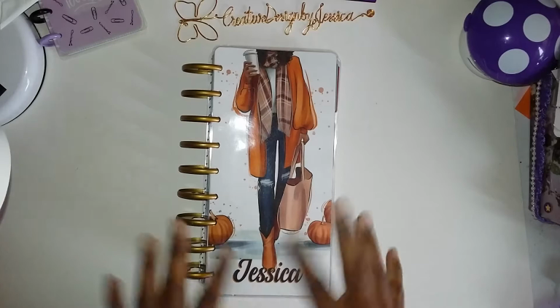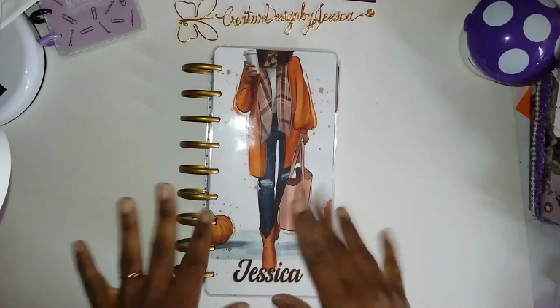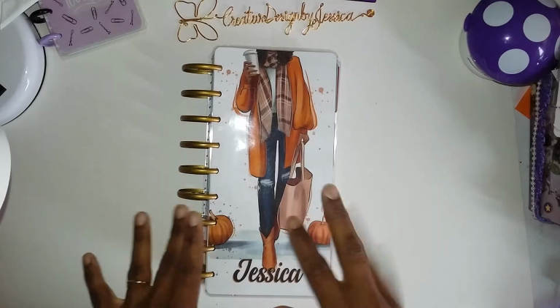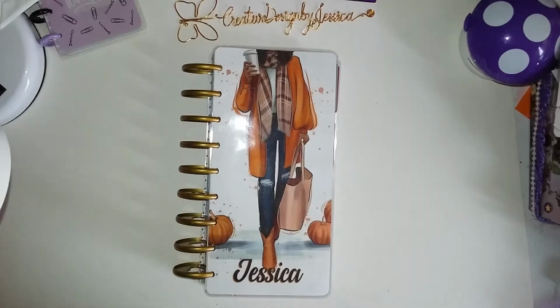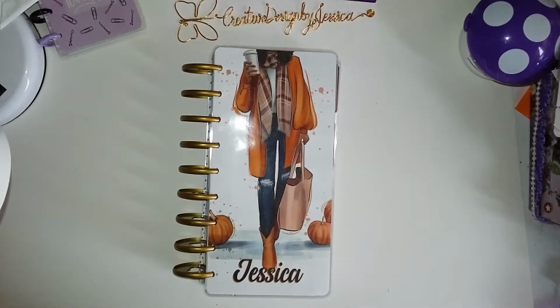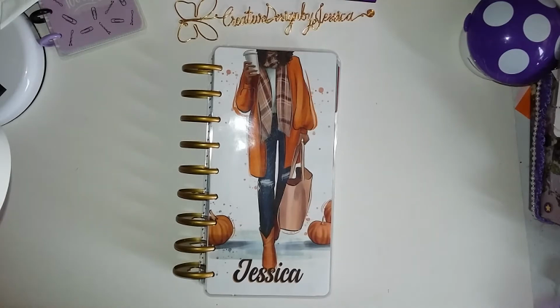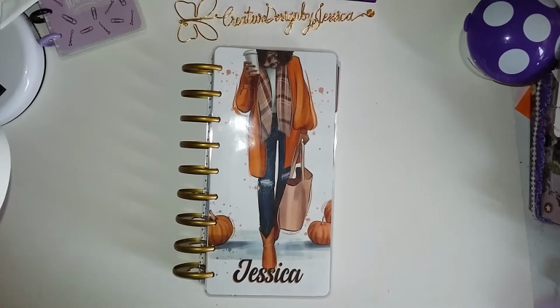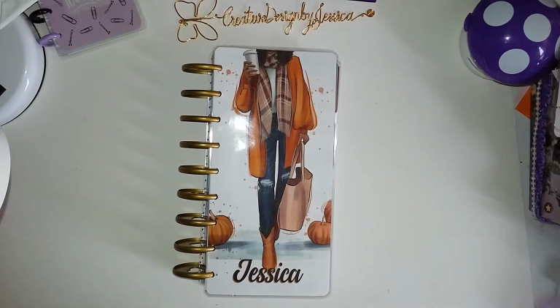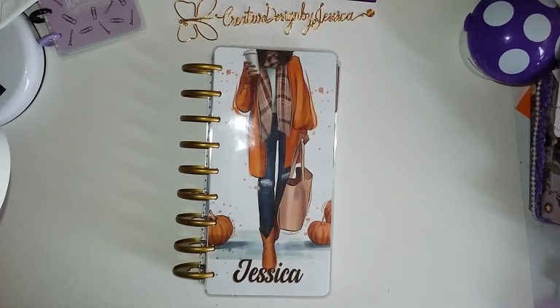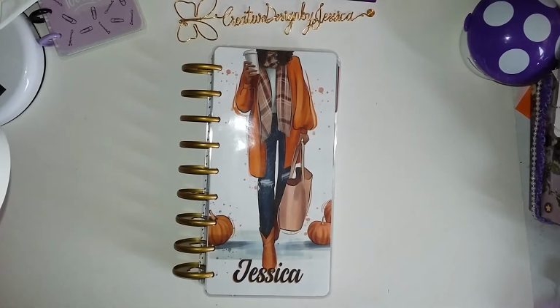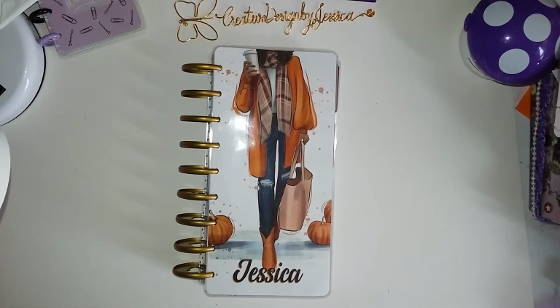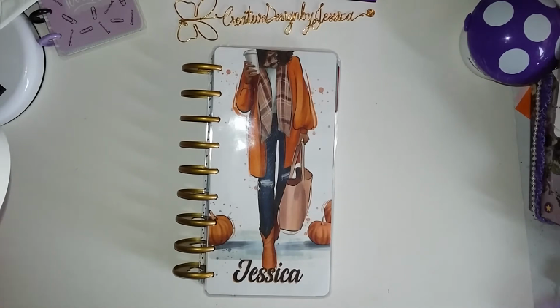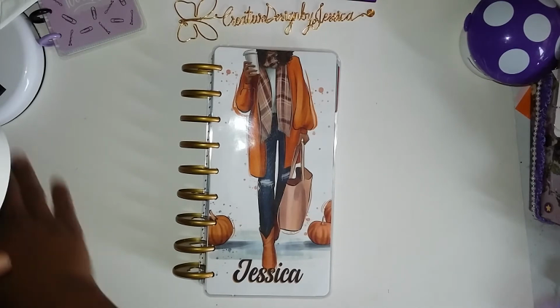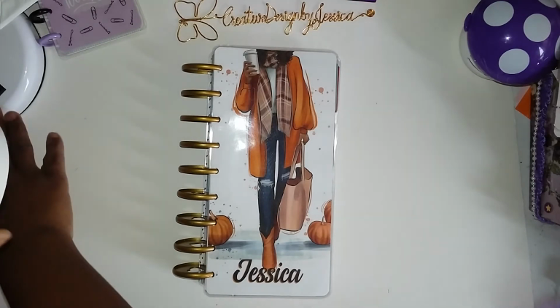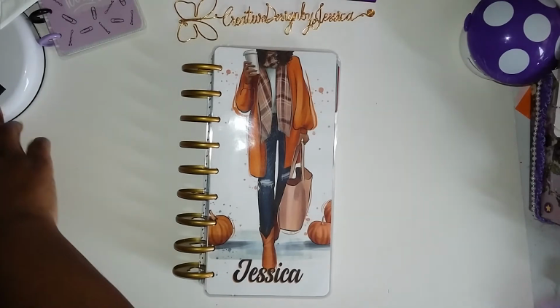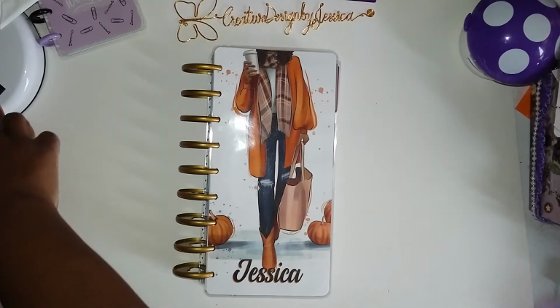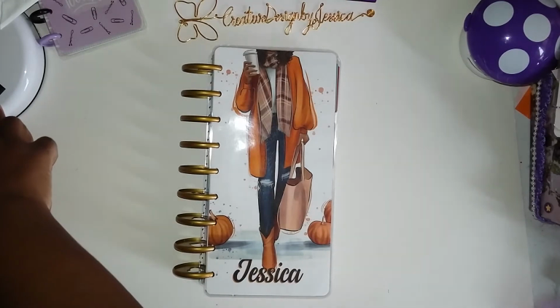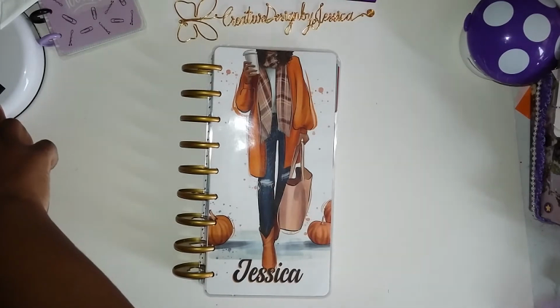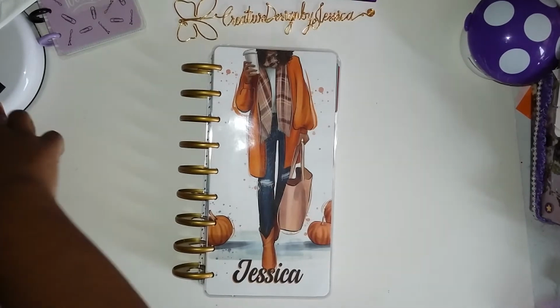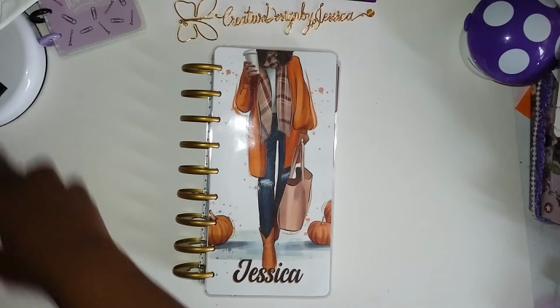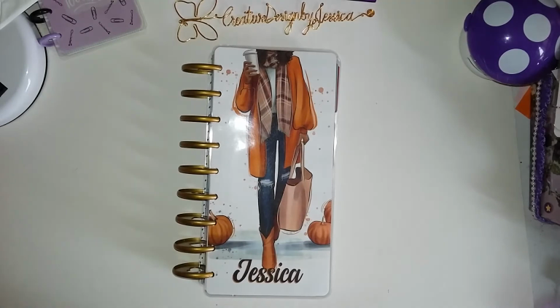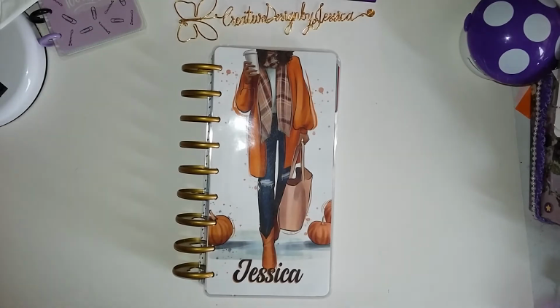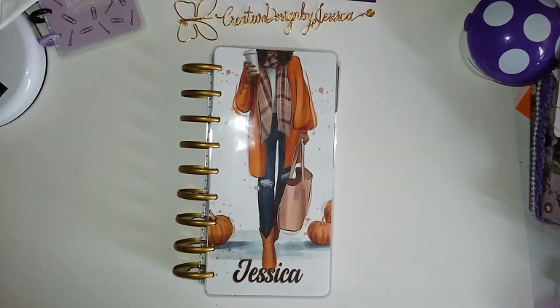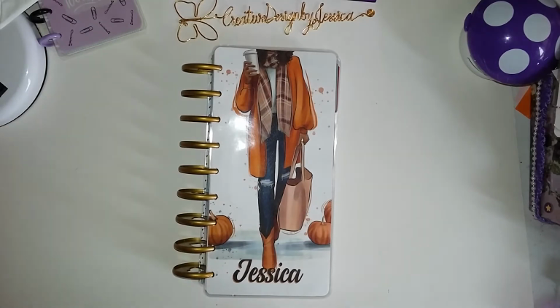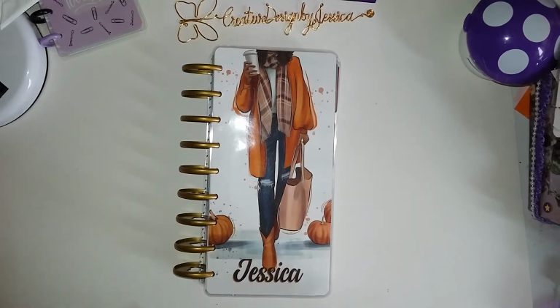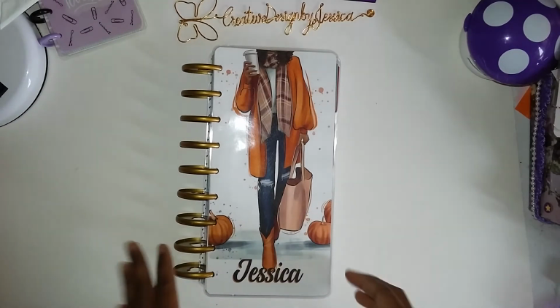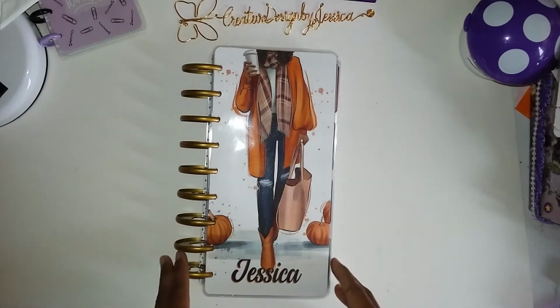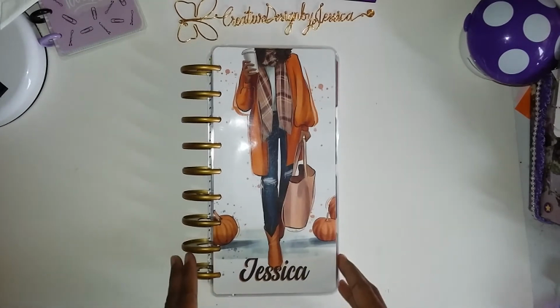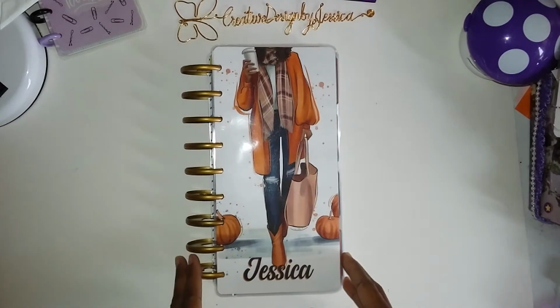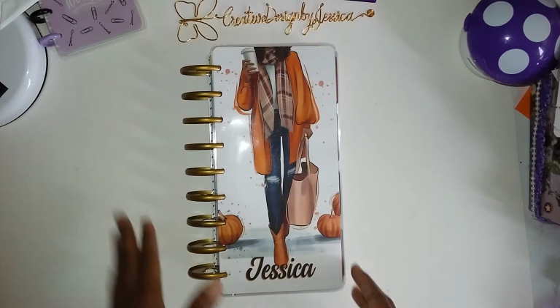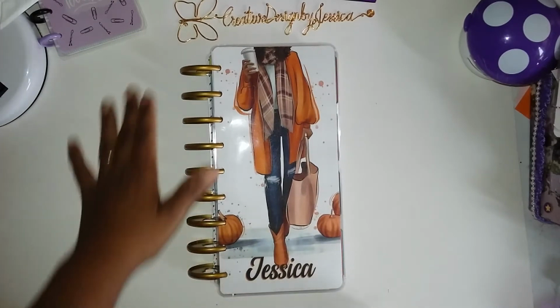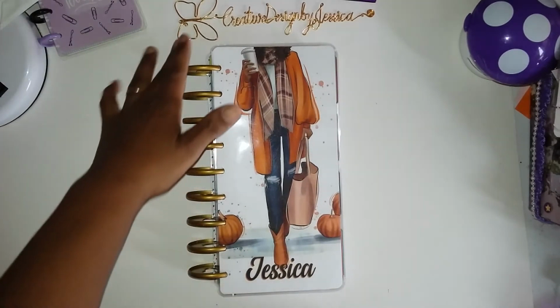Hello everyone, welcome back. I wanted to show you this very, very, very quick video on my playing with me in my Happy Nichi.